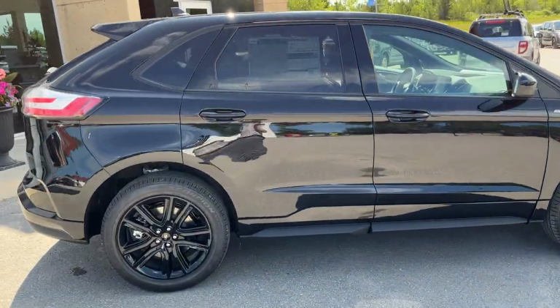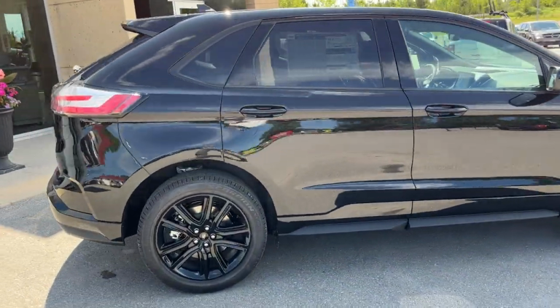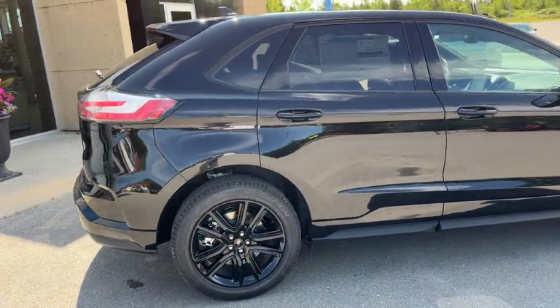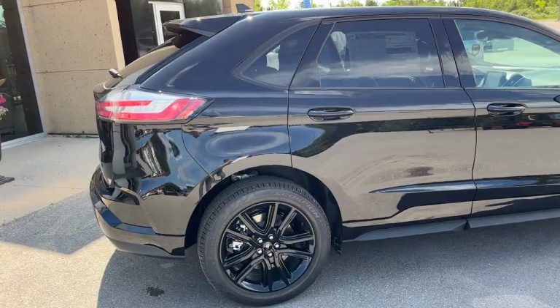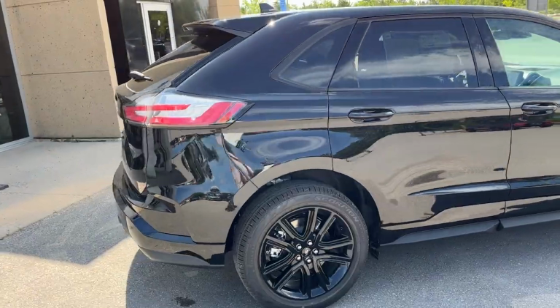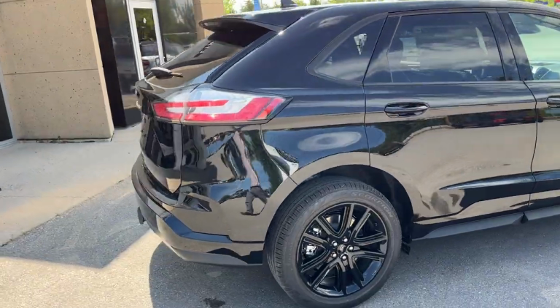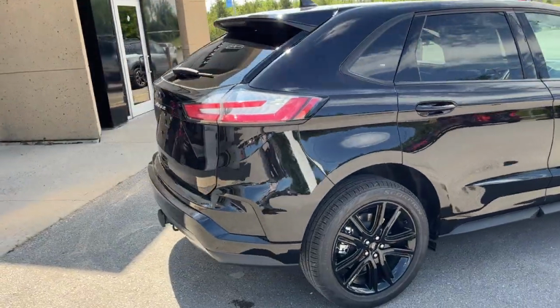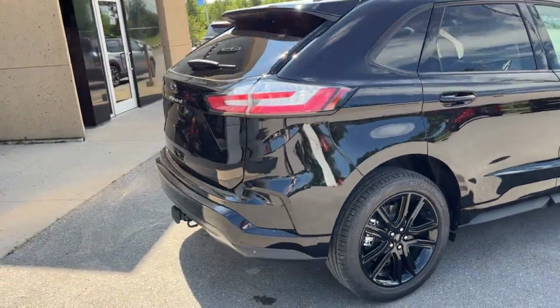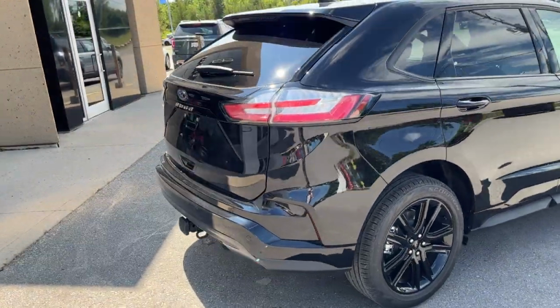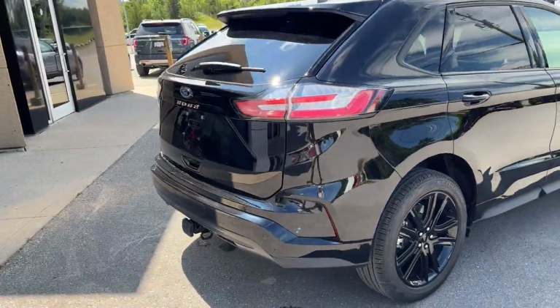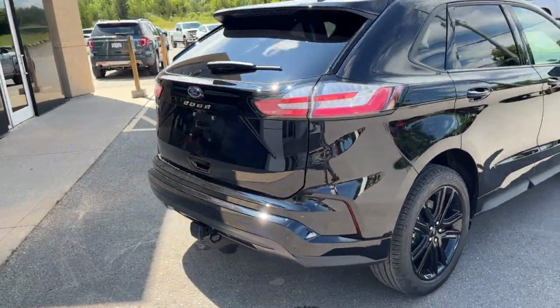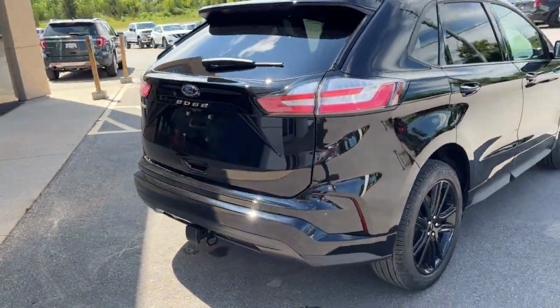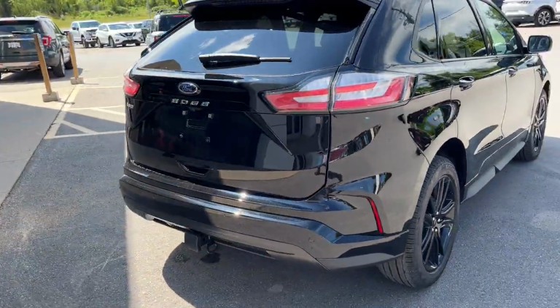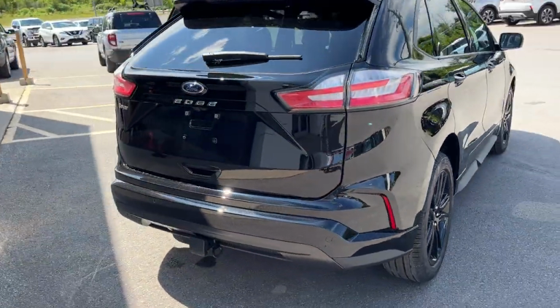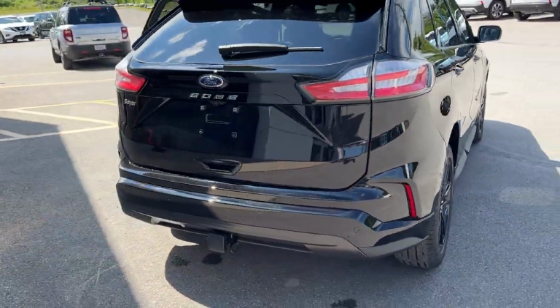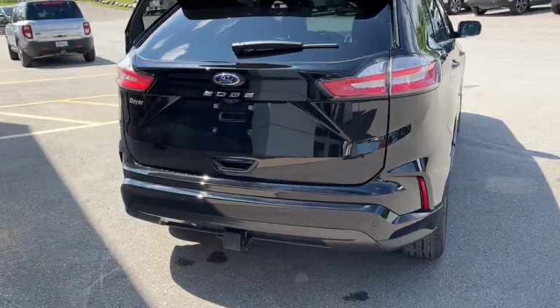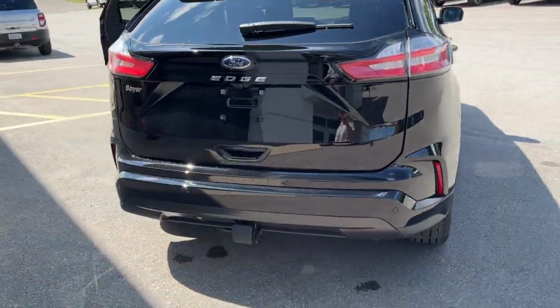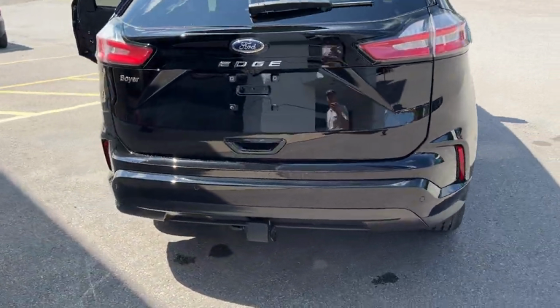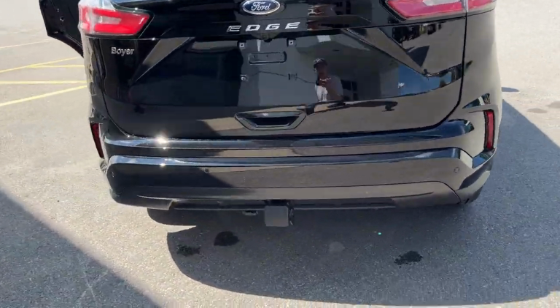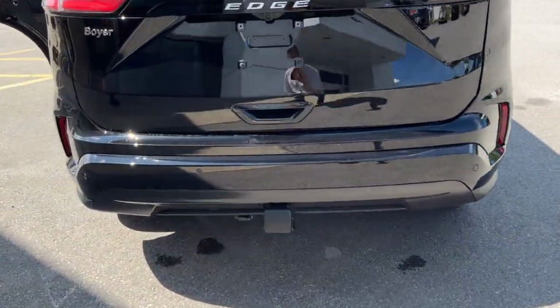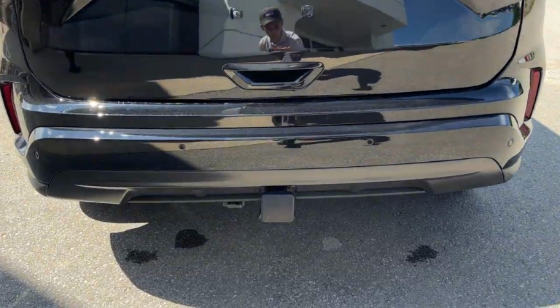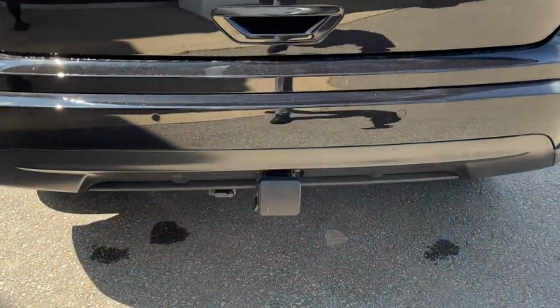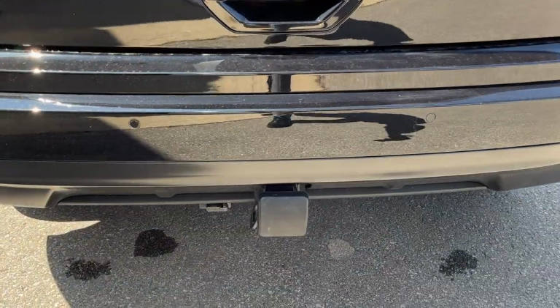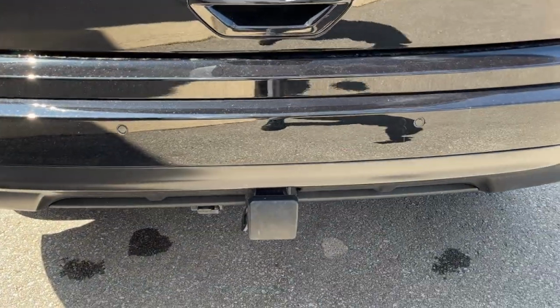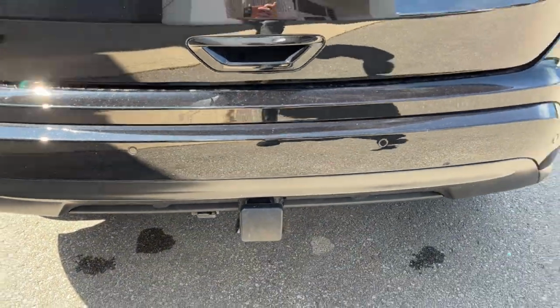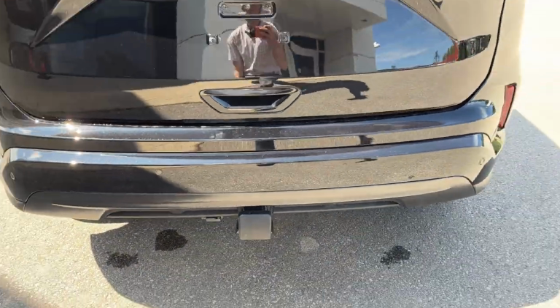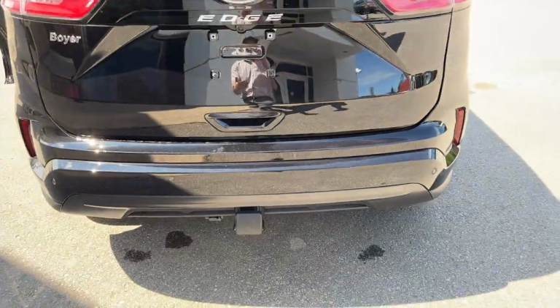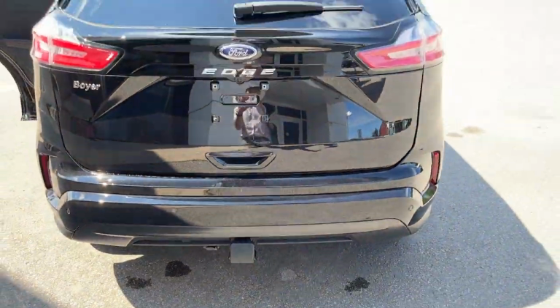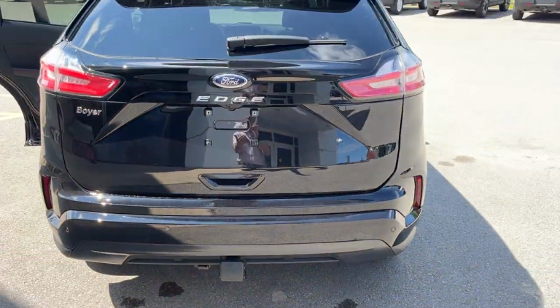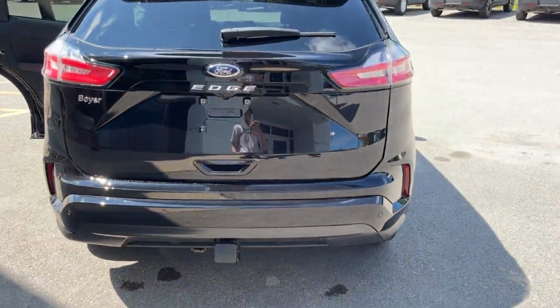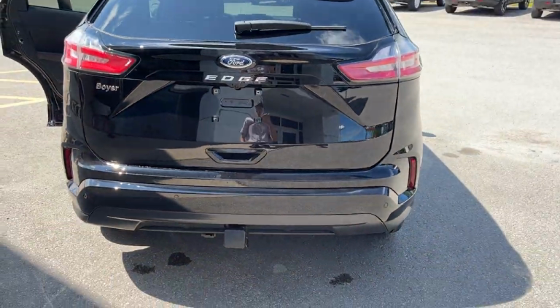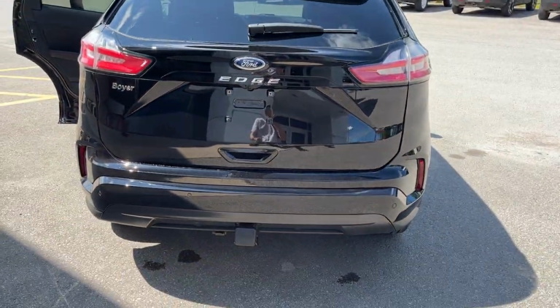Coming around to the back, you can see it is equipped with the Class 2 trailer tow package. You do have your hitch there and you also have your 4-pin connector. This vehicle can tow up to 3,500 pounds.